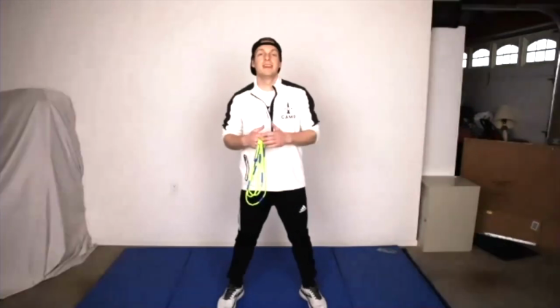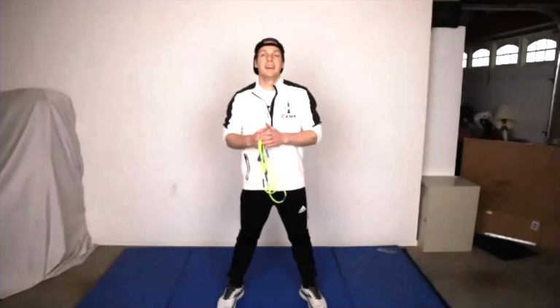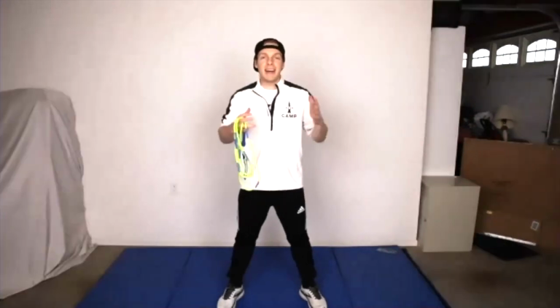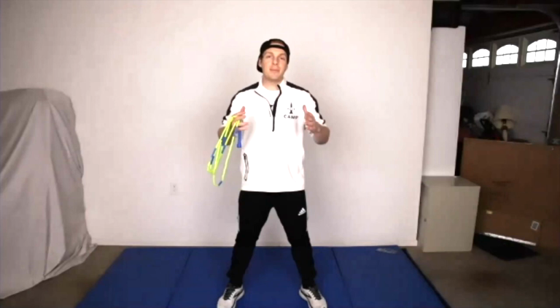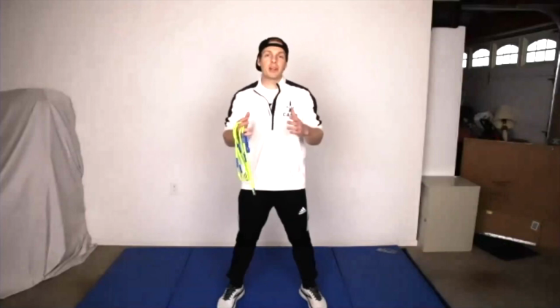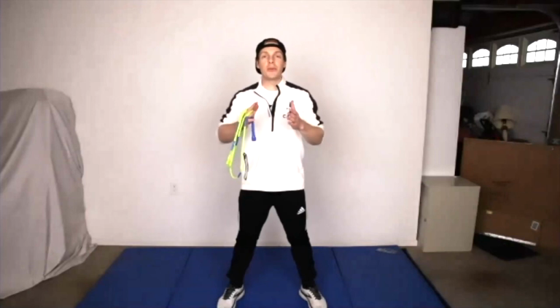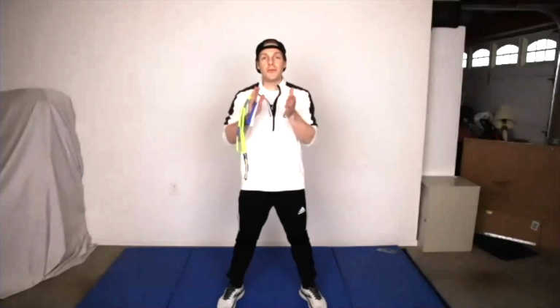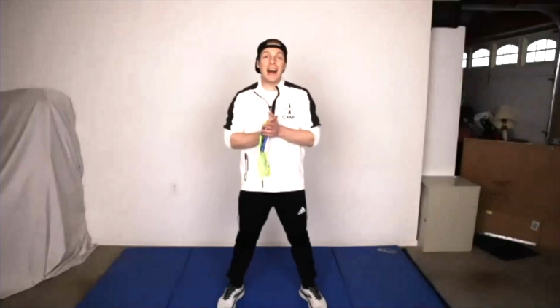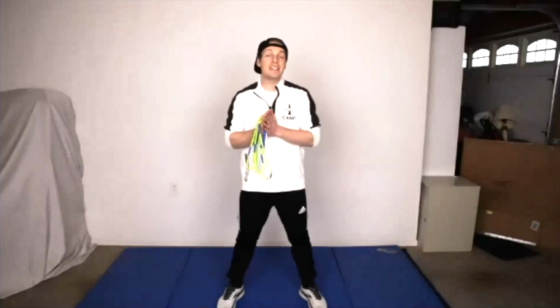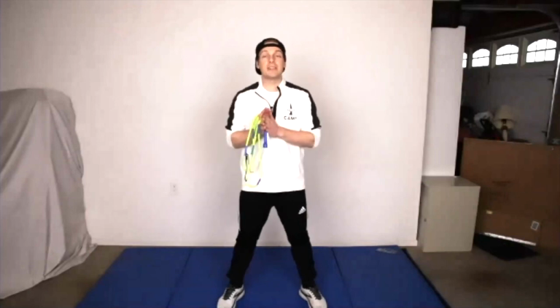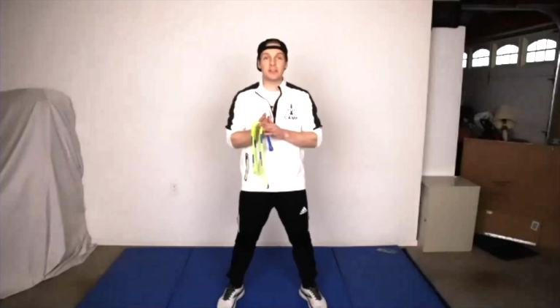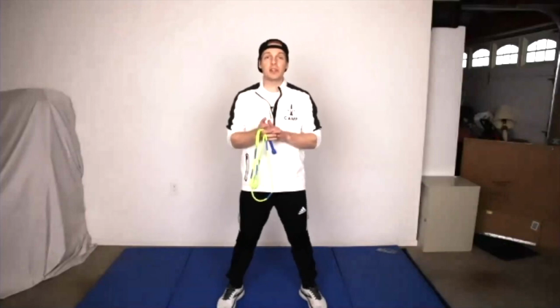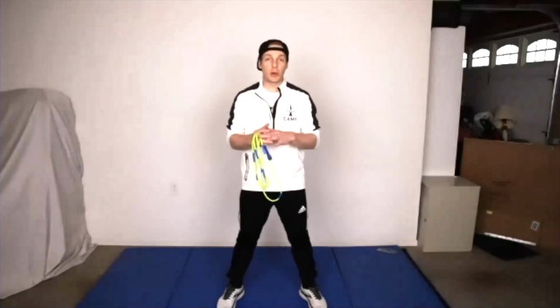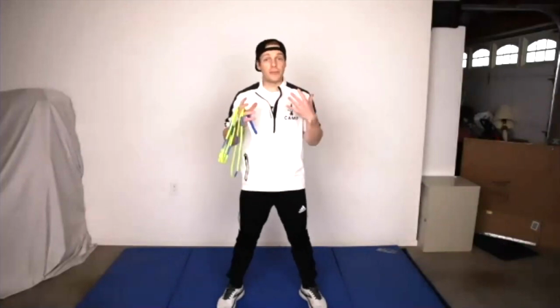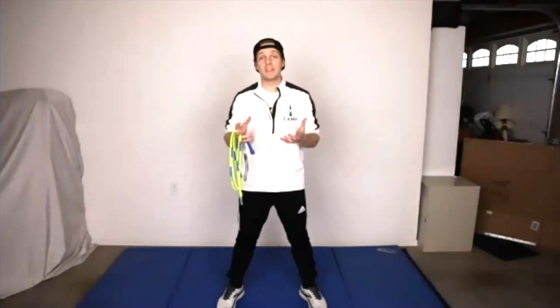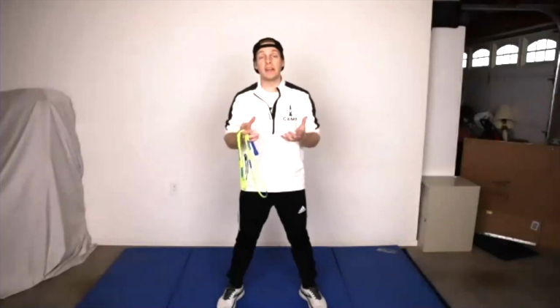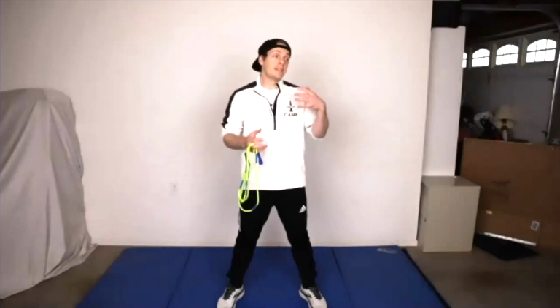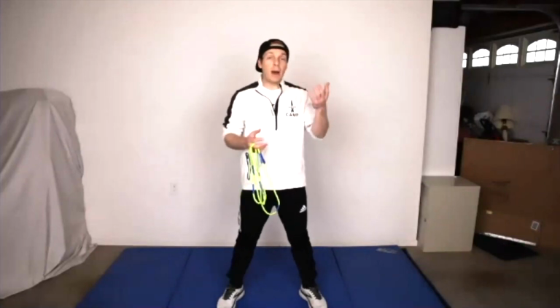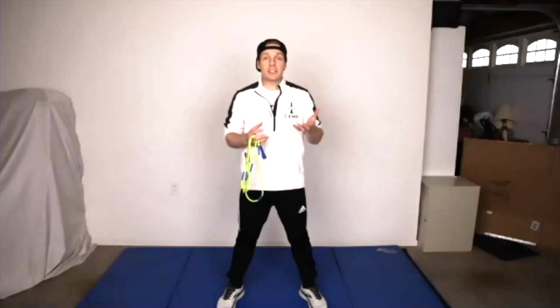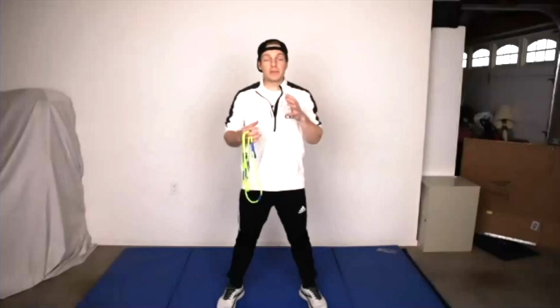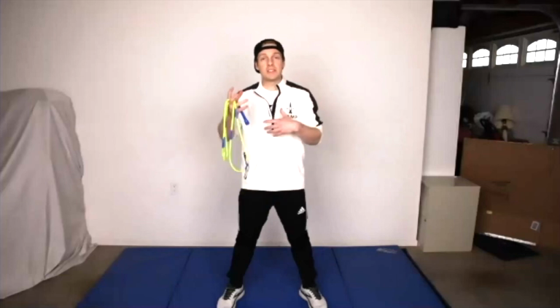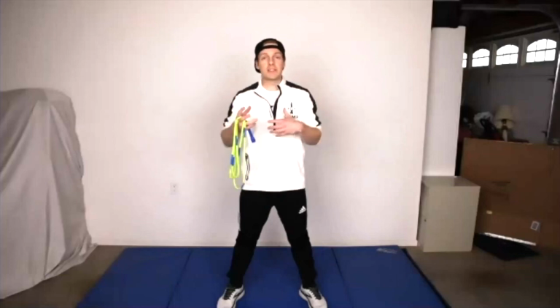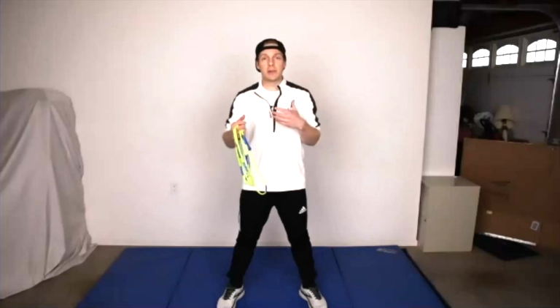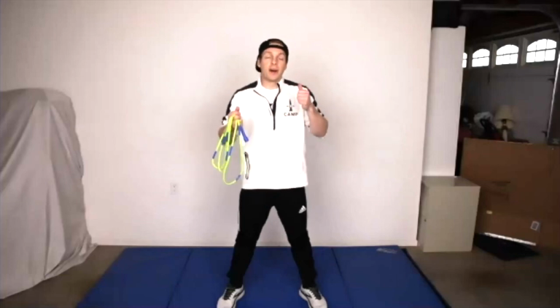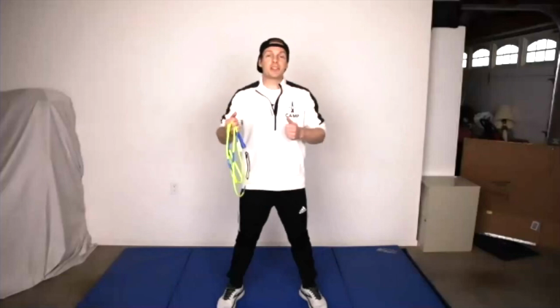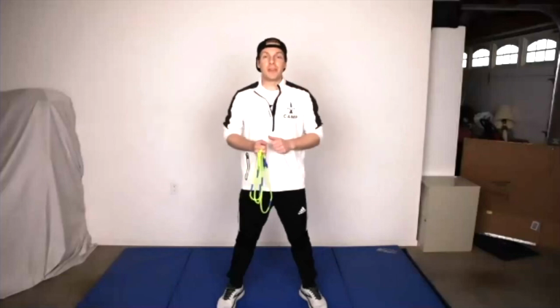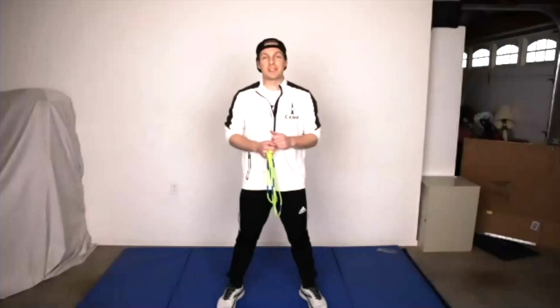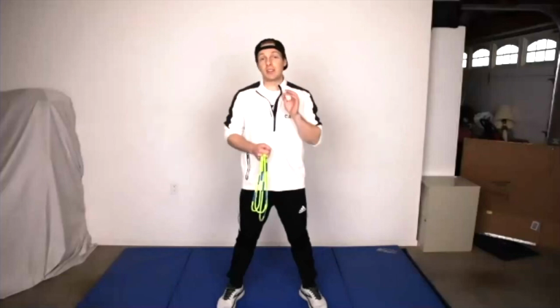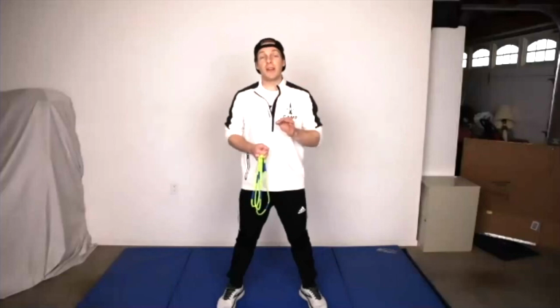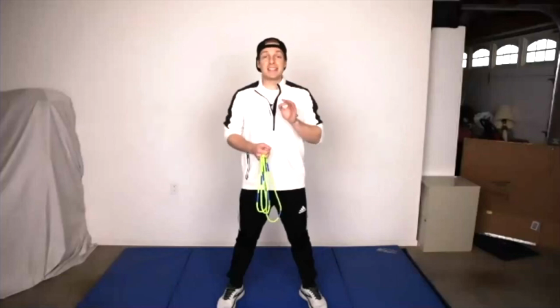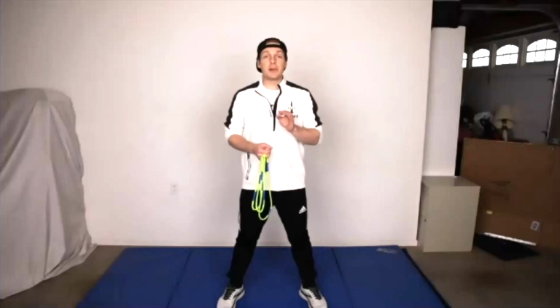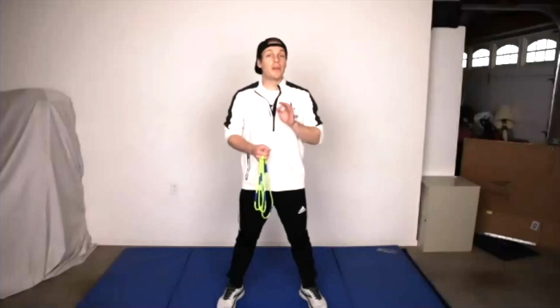Hey guys, we're going to go through five different skills you can learn. We're going to focus on some power skills, some inversion skills, and kind of do a bunch of cool things. Let's start with a skill called the bubble.